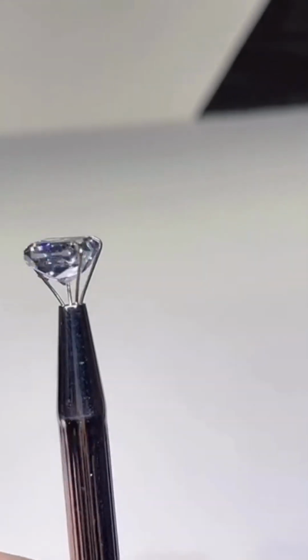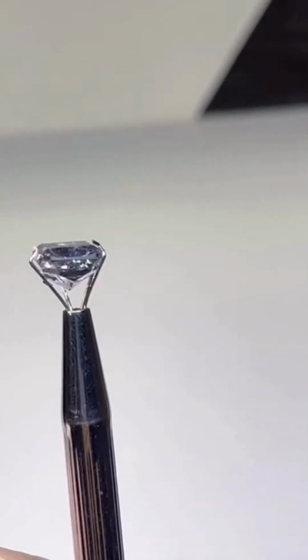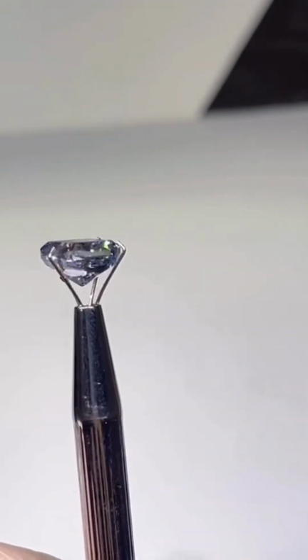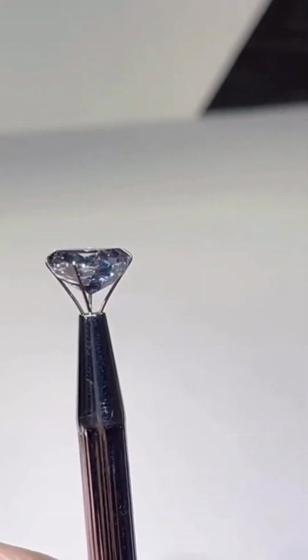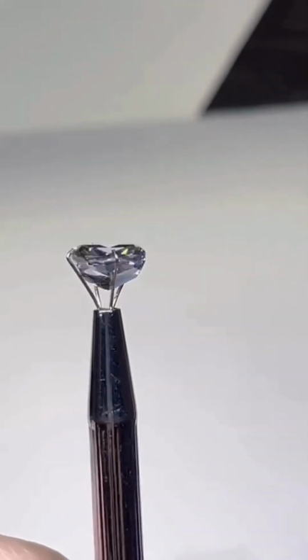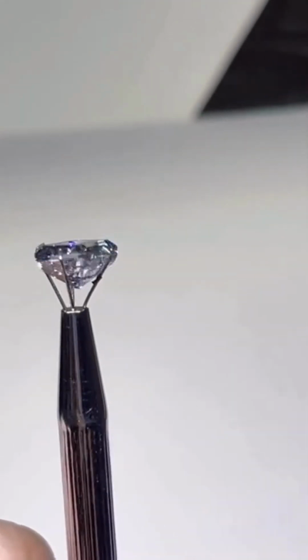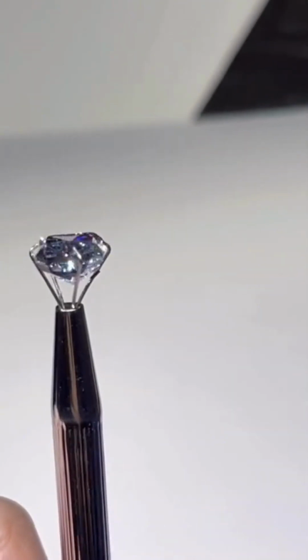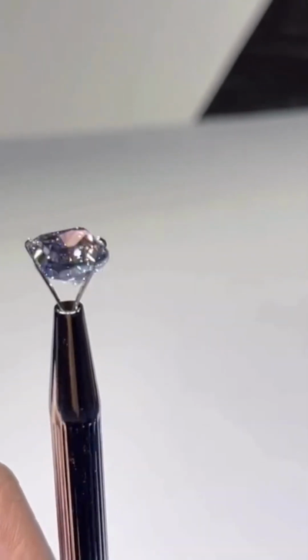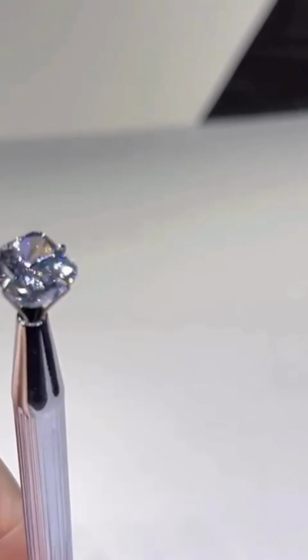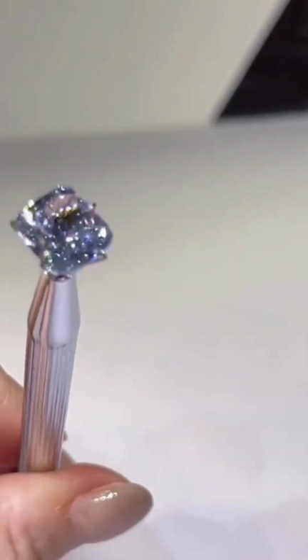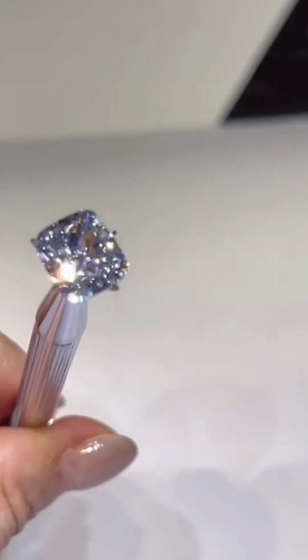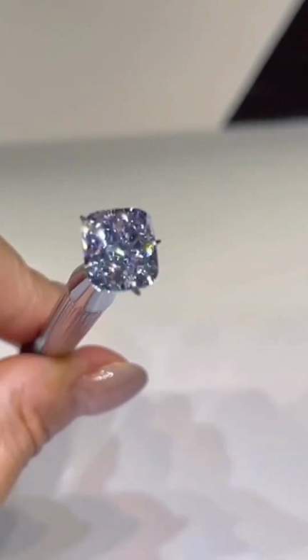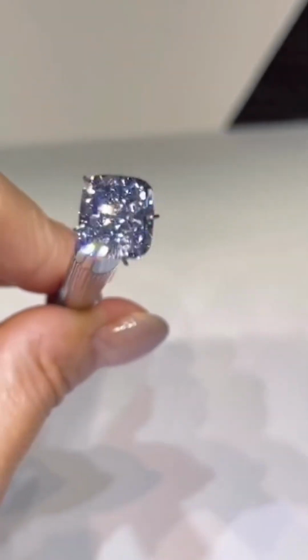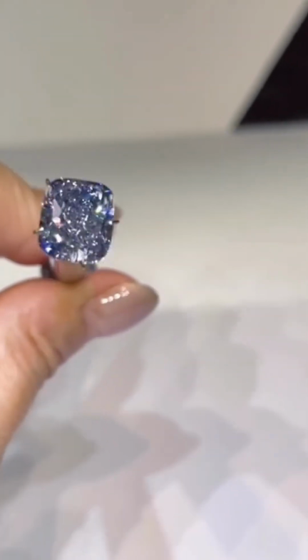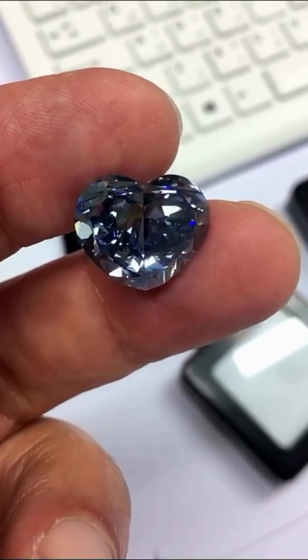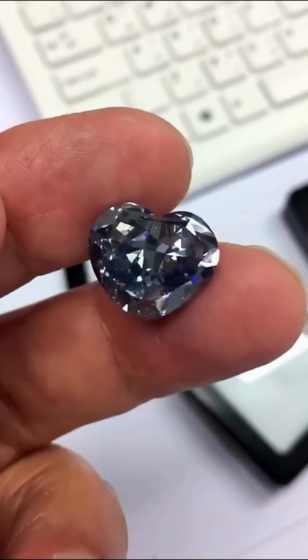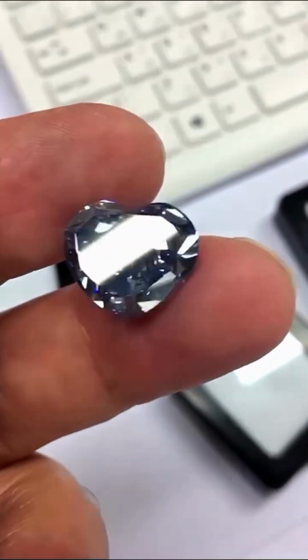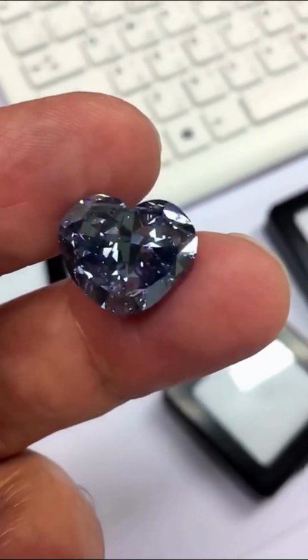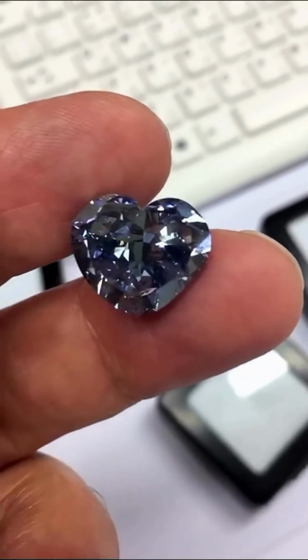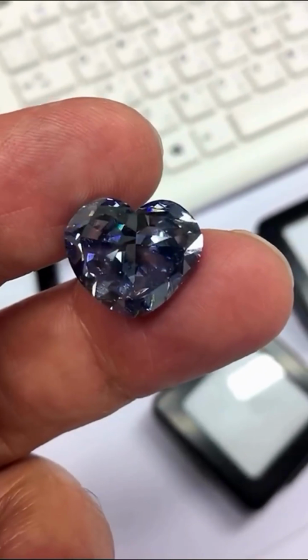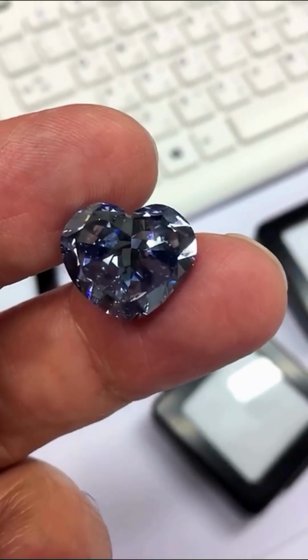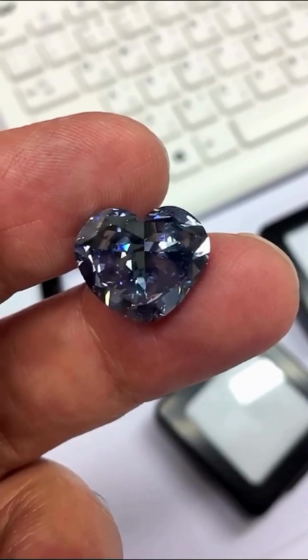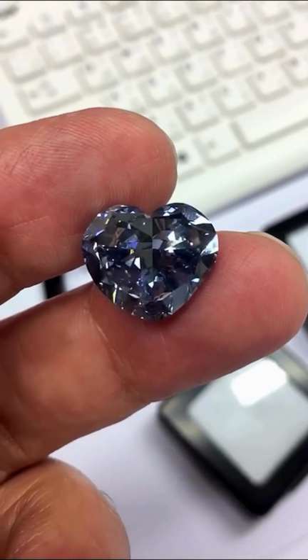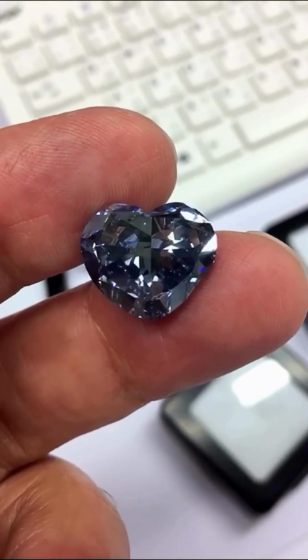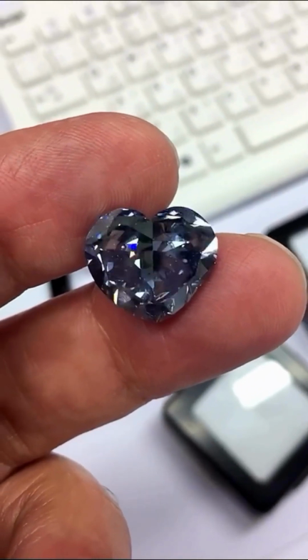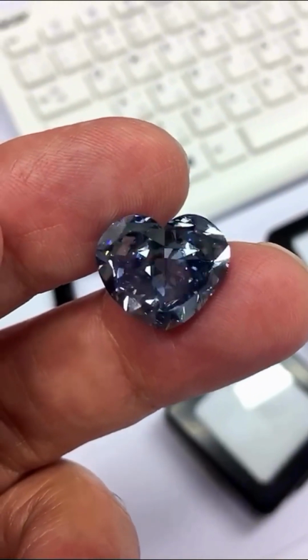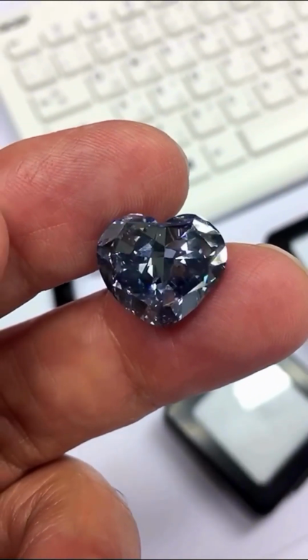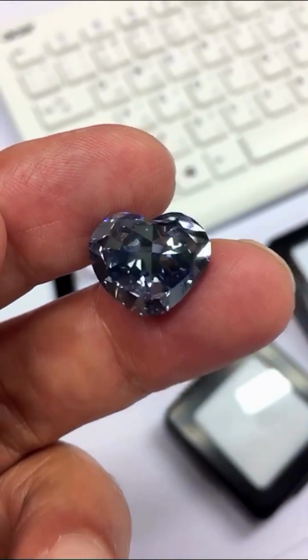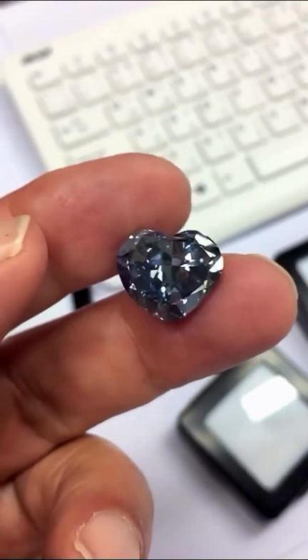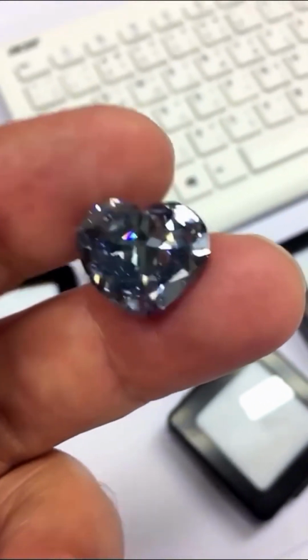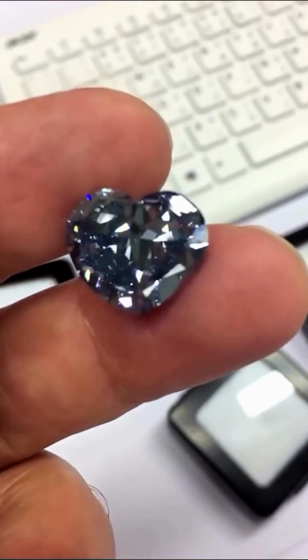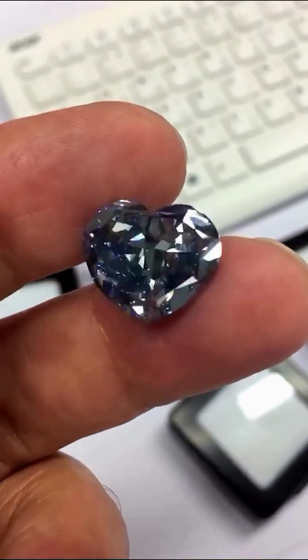The Hope Diamond gained a reputation as a harbinger of doom. Even those who didn't believe in curses couldn't deny its eerie legacy. Today, the Hope Diamond rests safely in the Smithsonian National Museum of Natural History, dazzling visitors from around the world under display lights that reveal its ethereal, violet-blue glow.